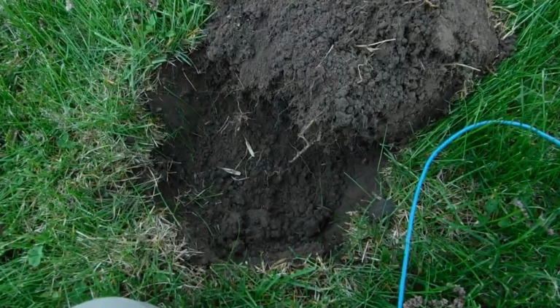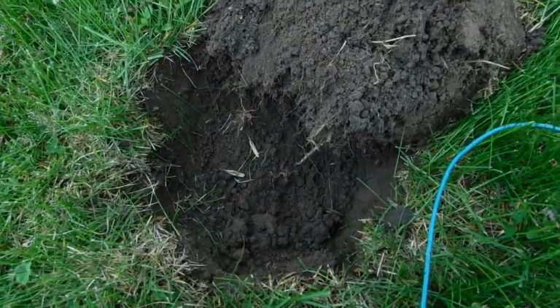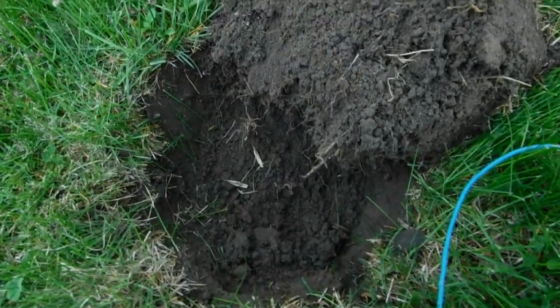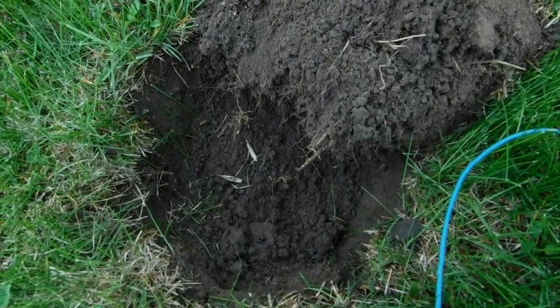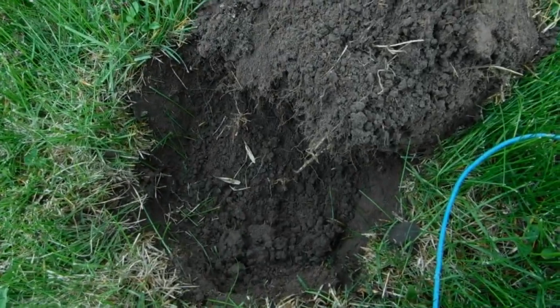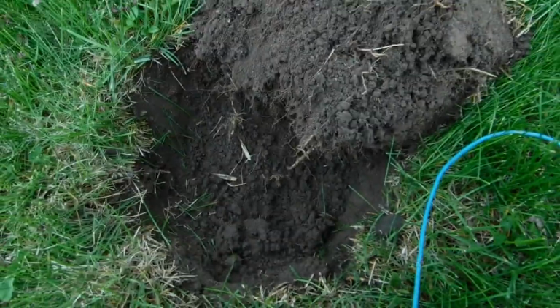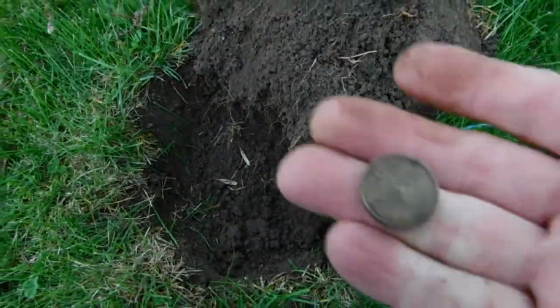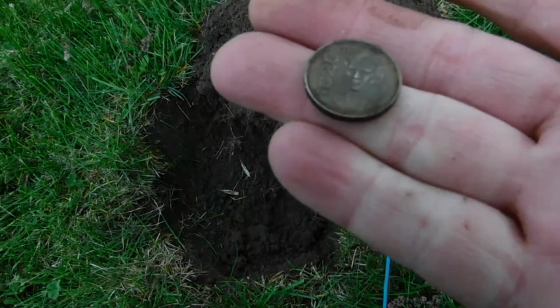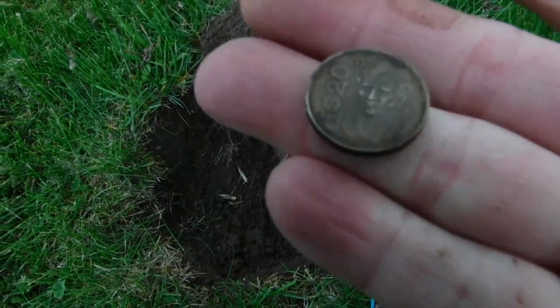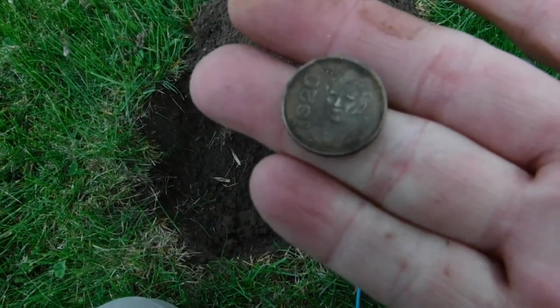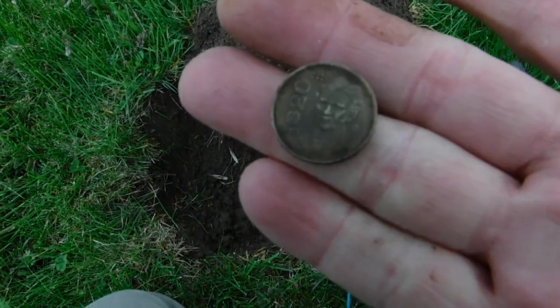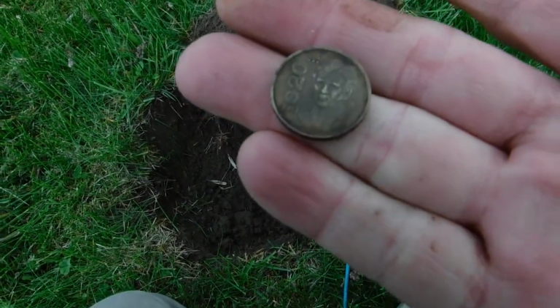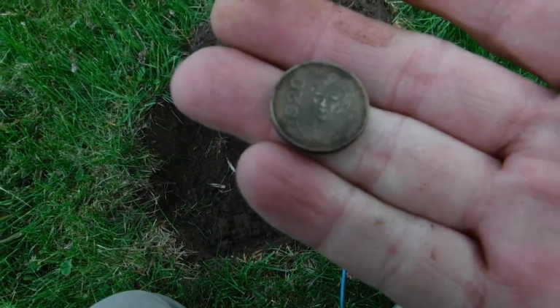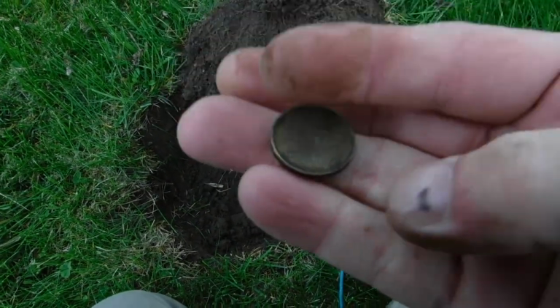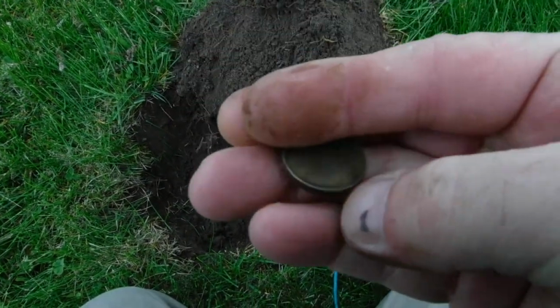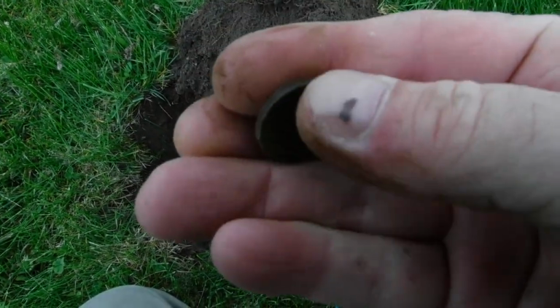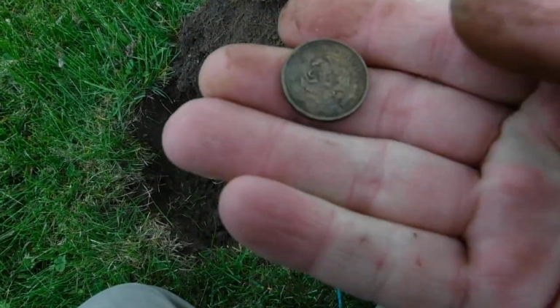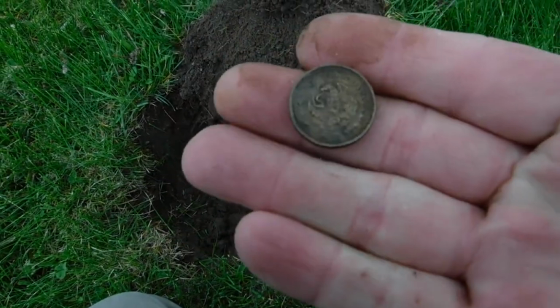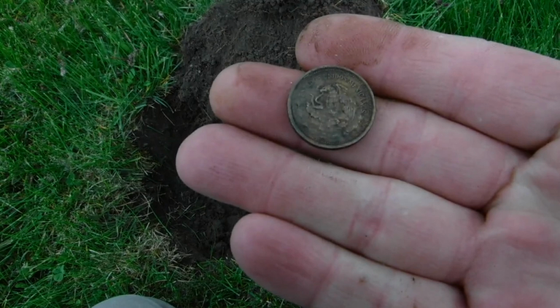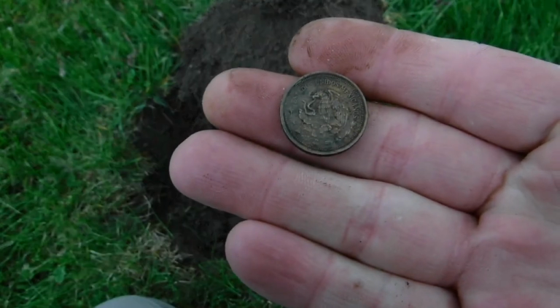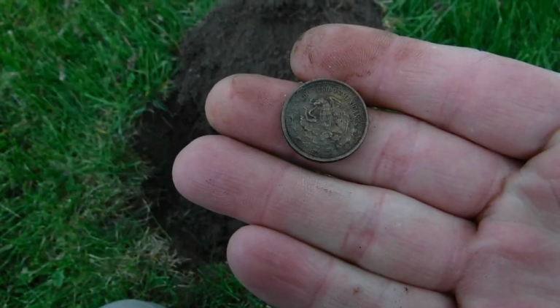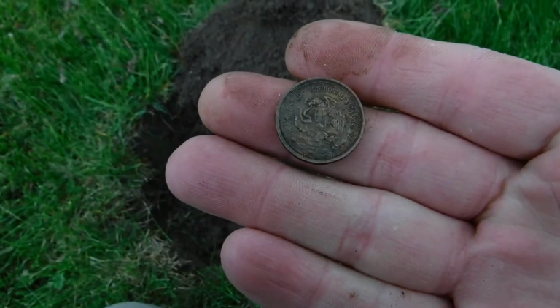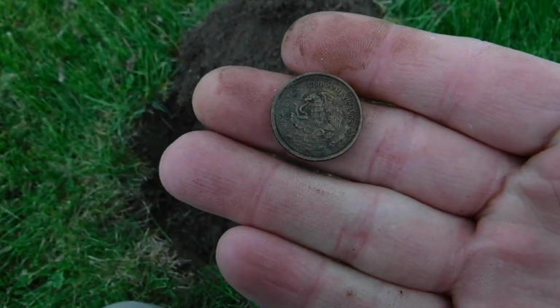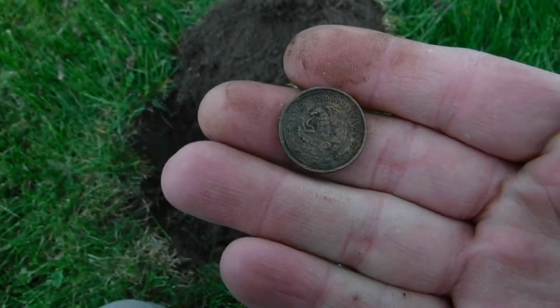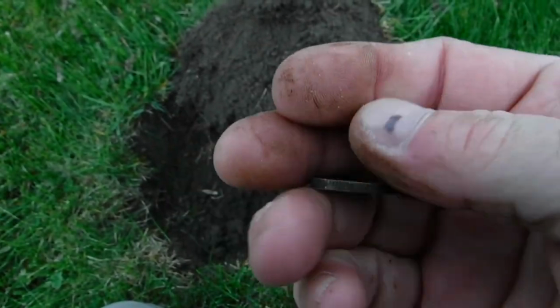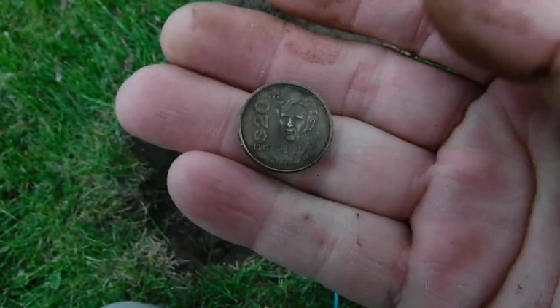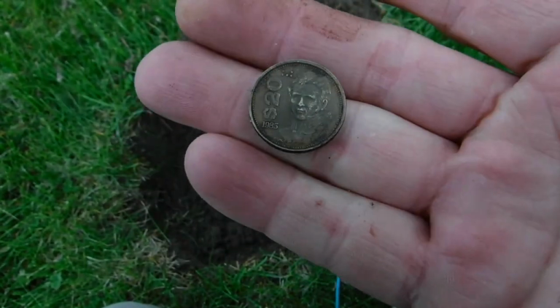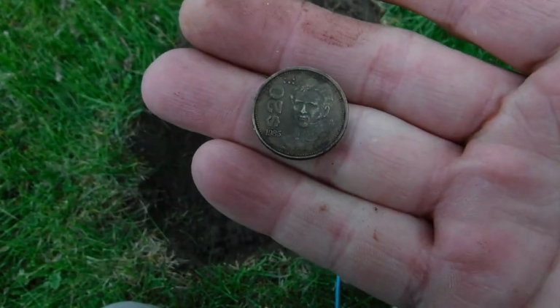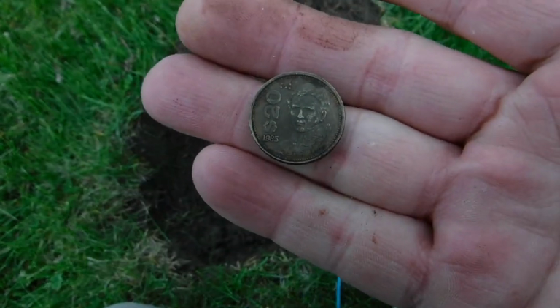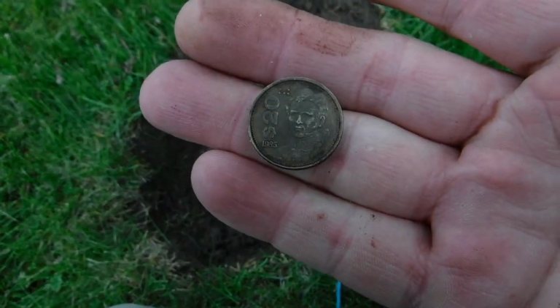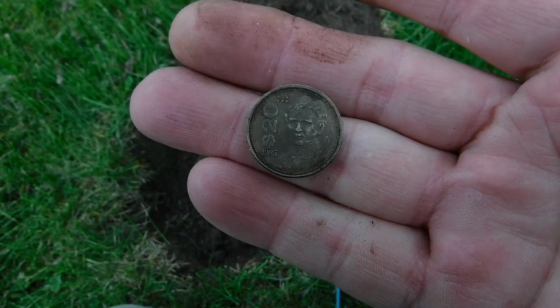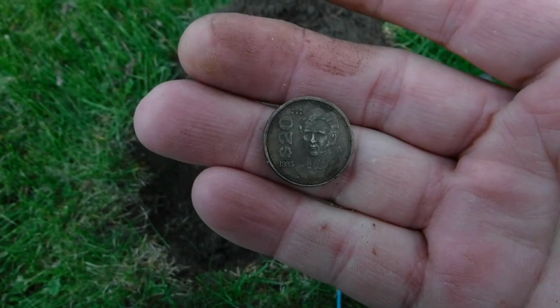And that hole there — 20 pesos, 1985. Found here in Lander, Wyoming. It's interesting. Cool, on to the next.